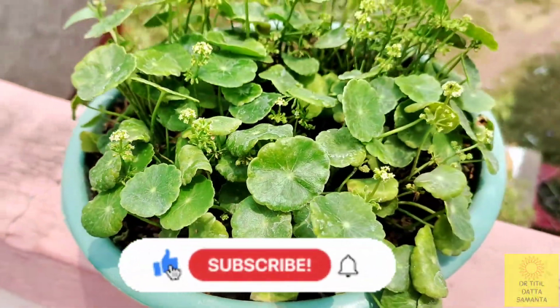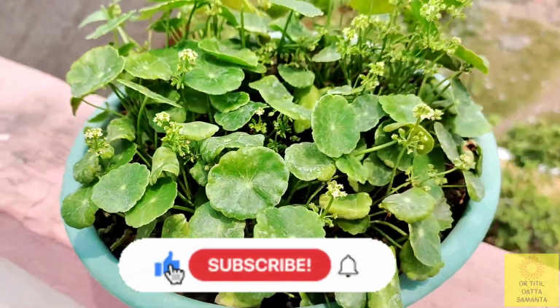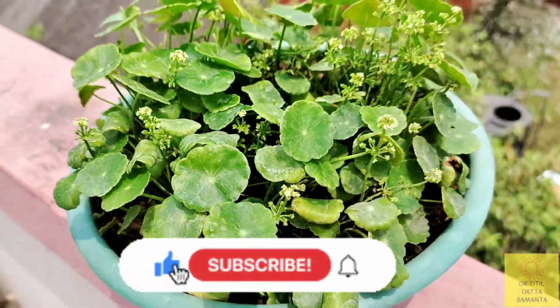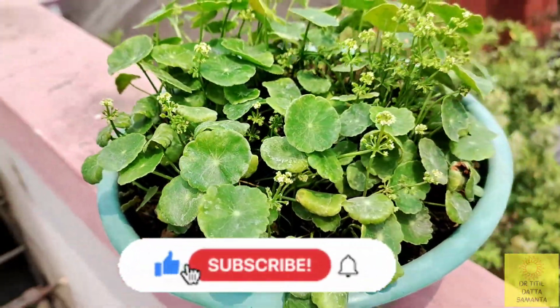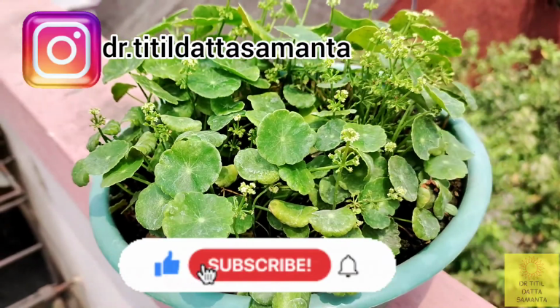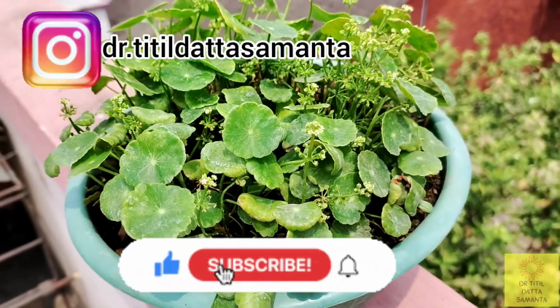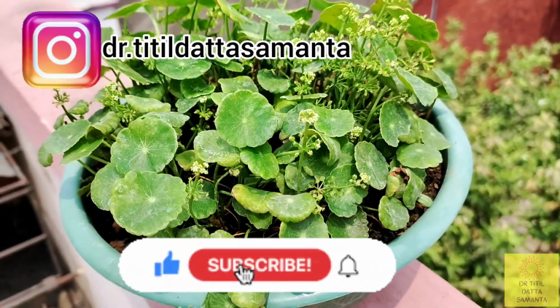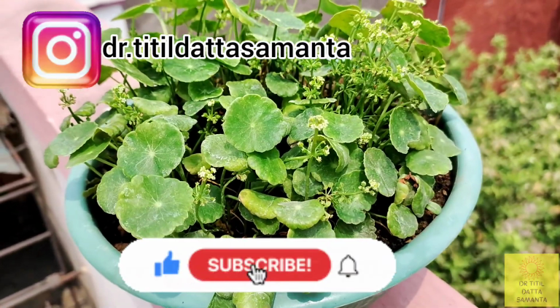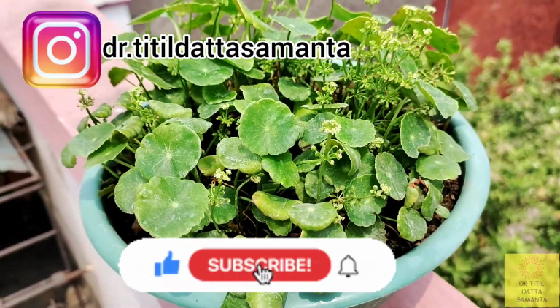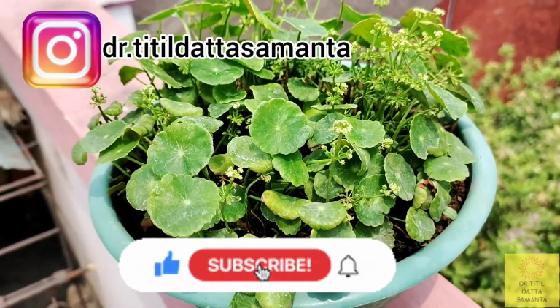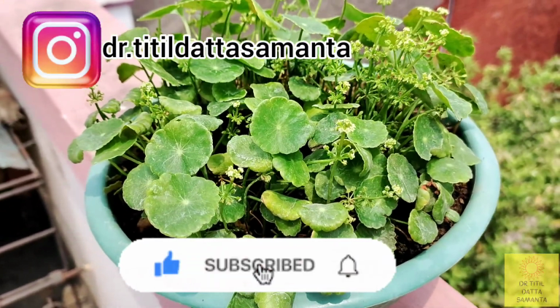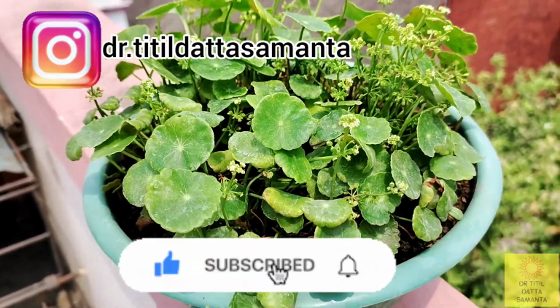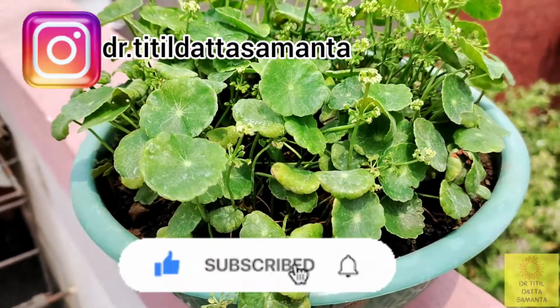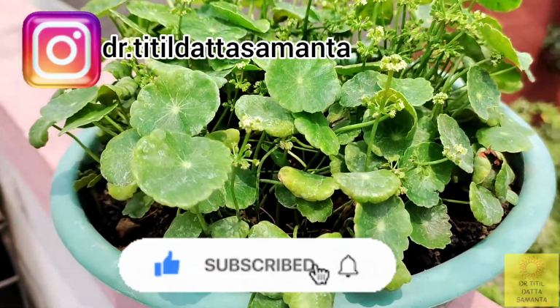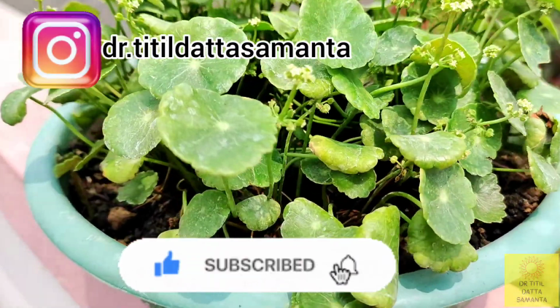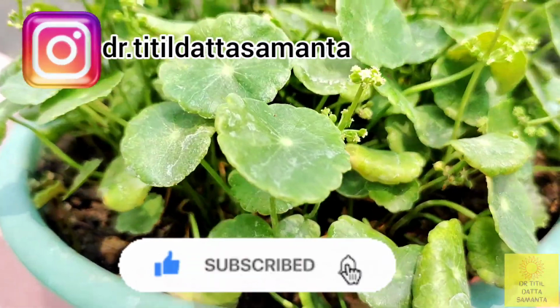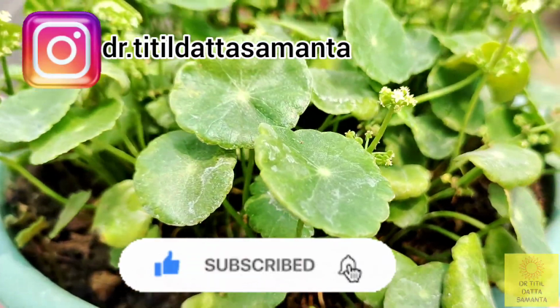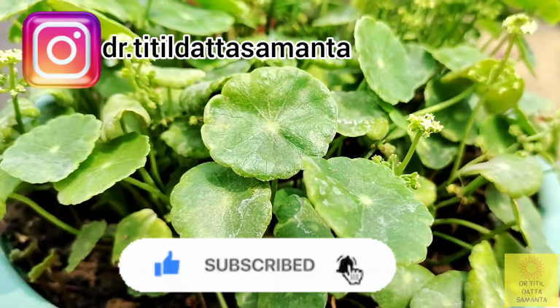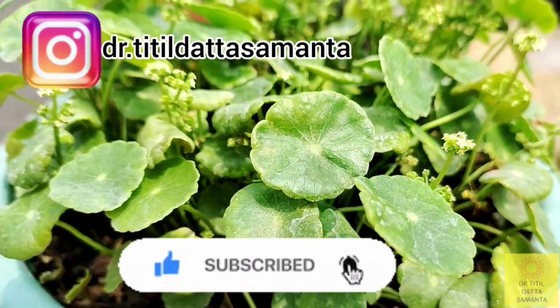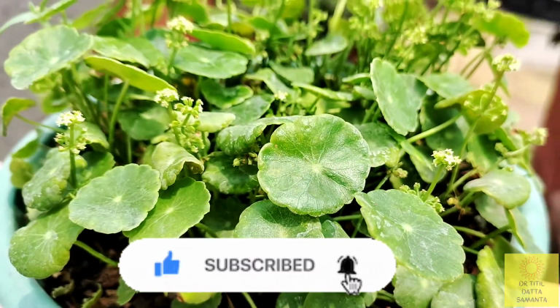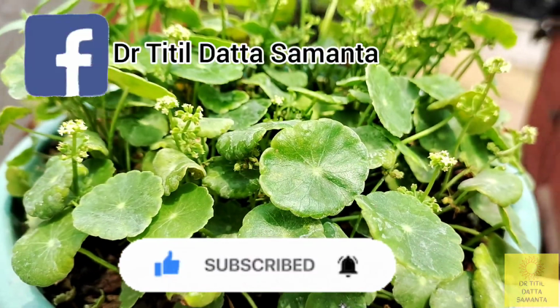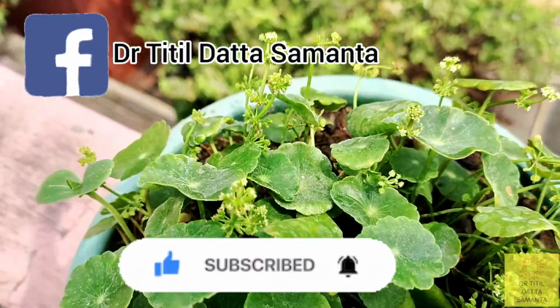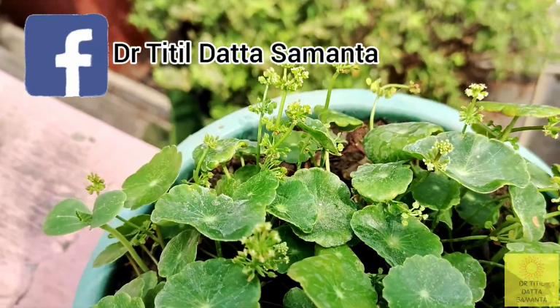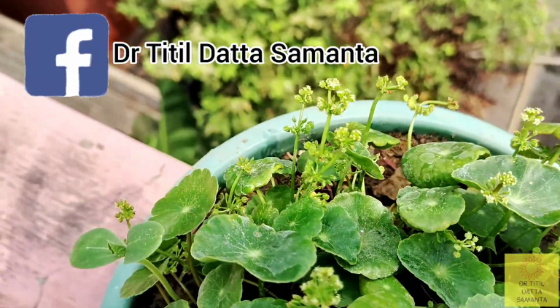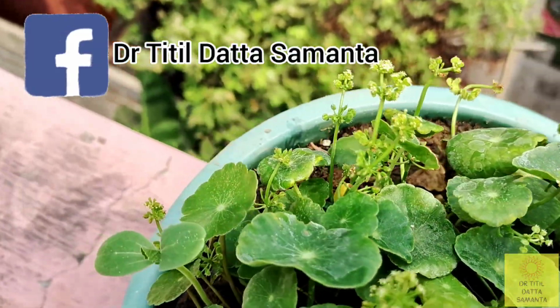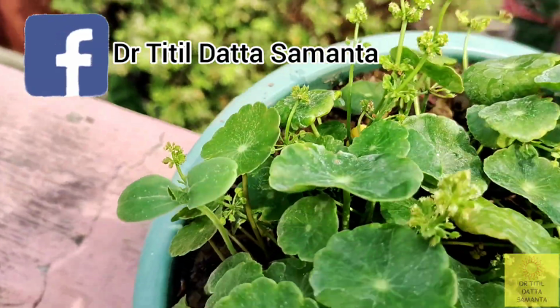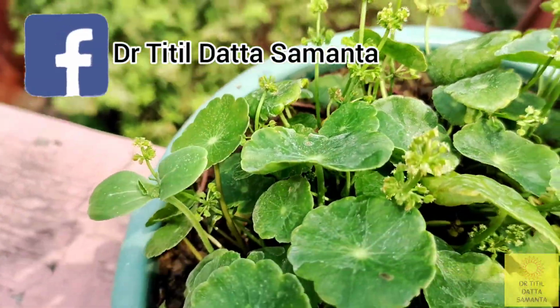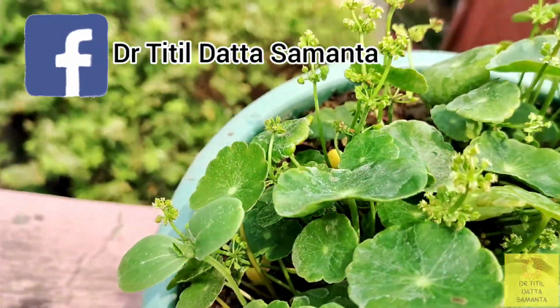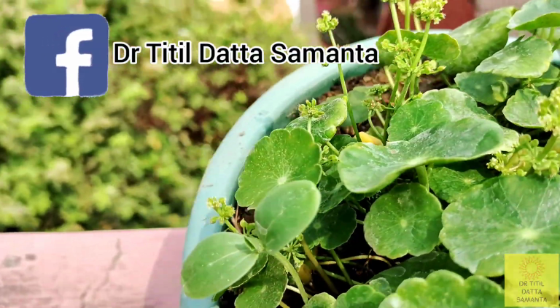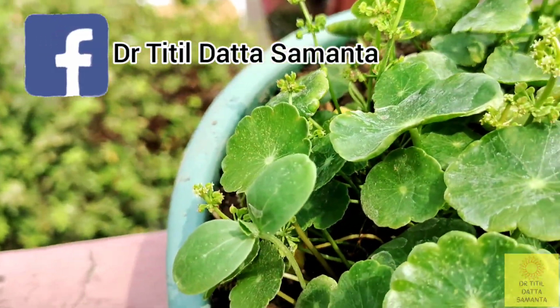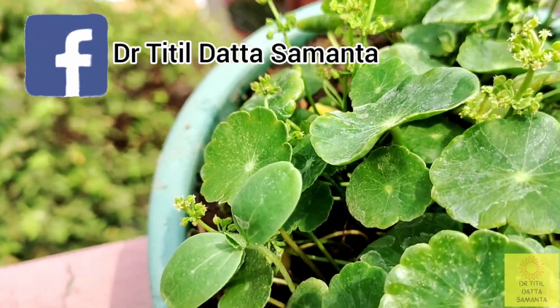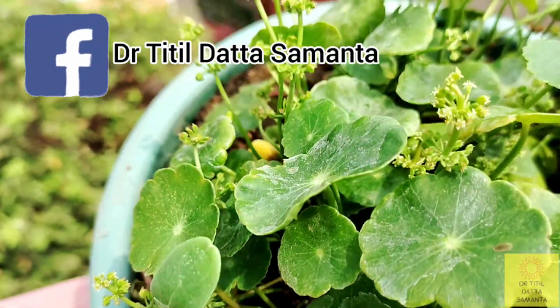You can also follow me on Instagram — my Instagram handle is dr.titildattoshamunto — and you can also like my Facebook page, which is also dr.titildattoshamunto.